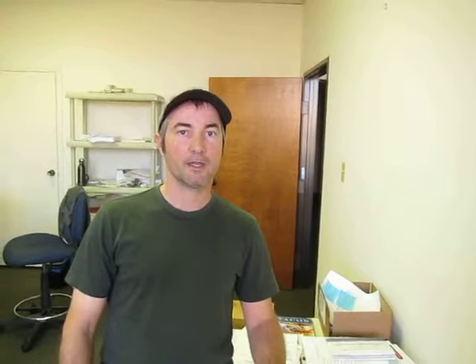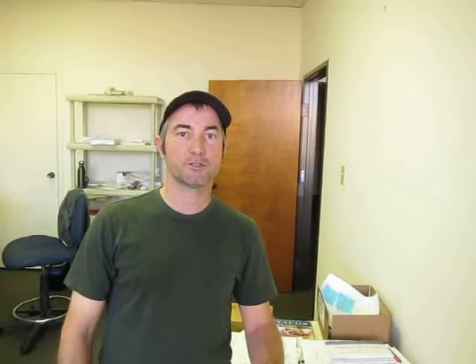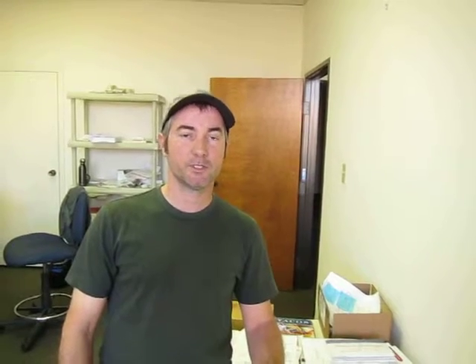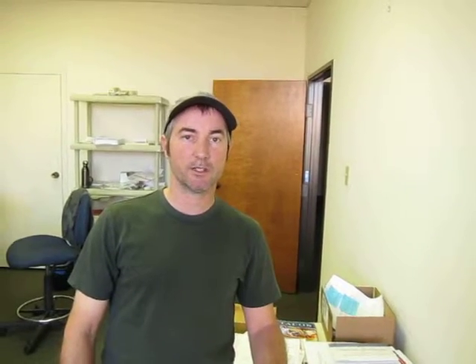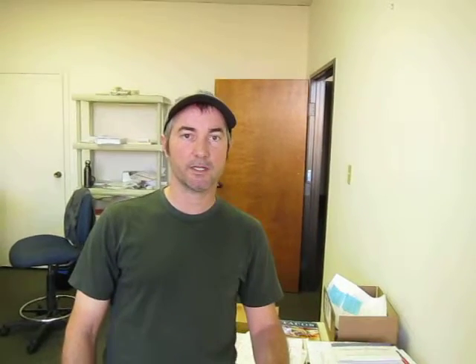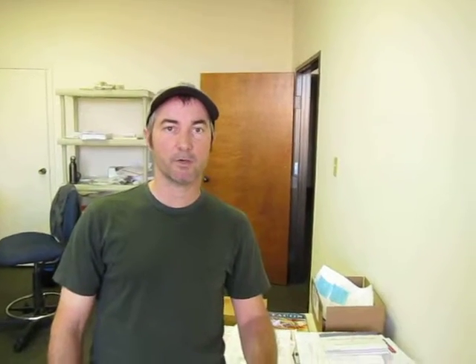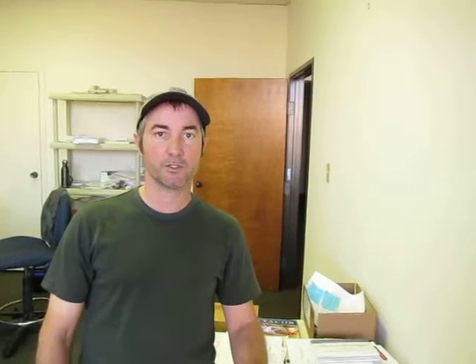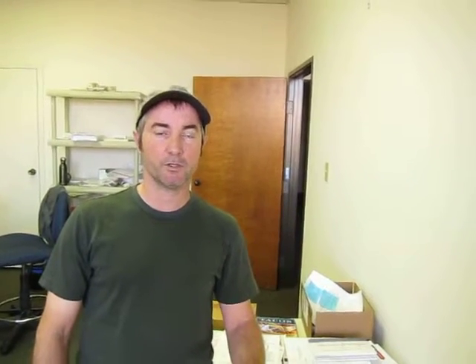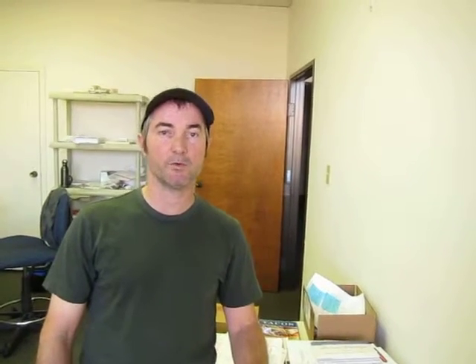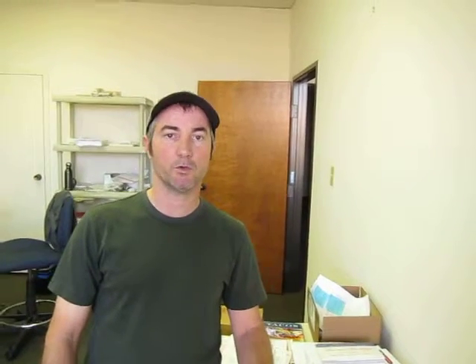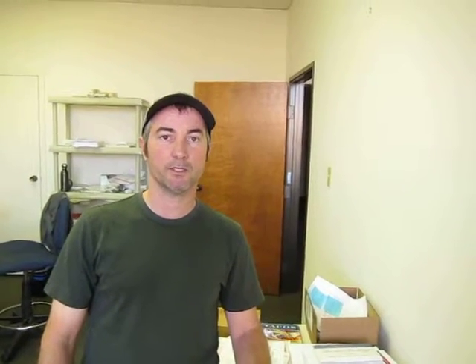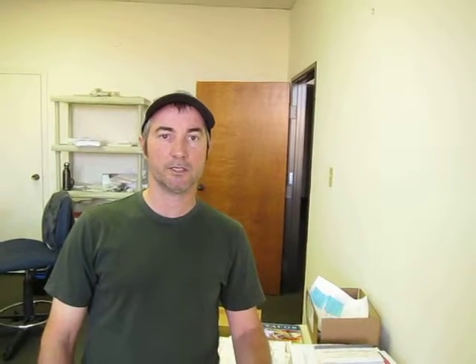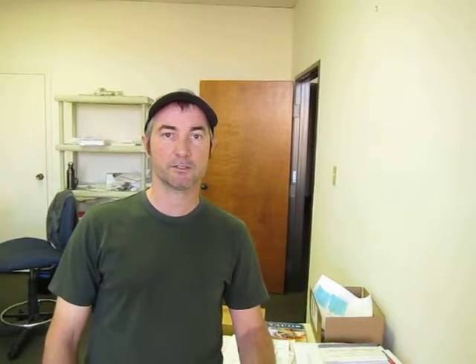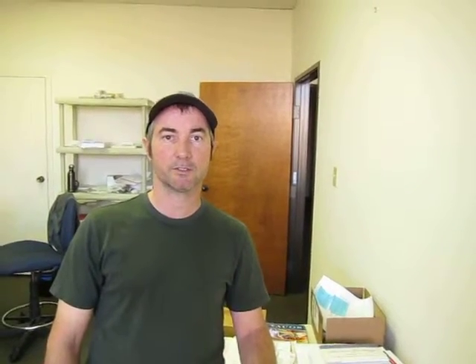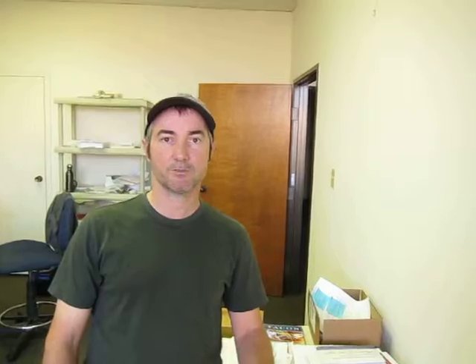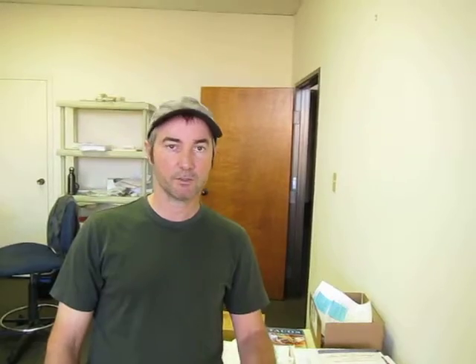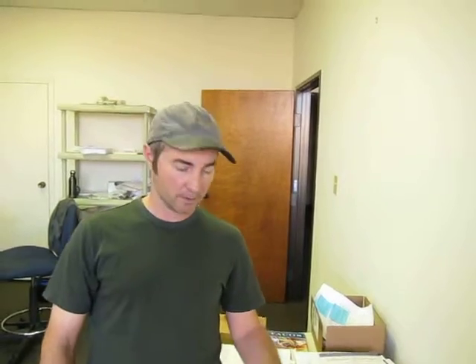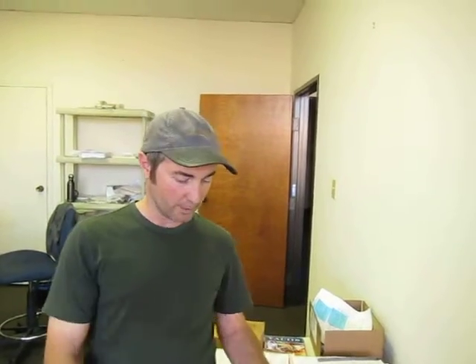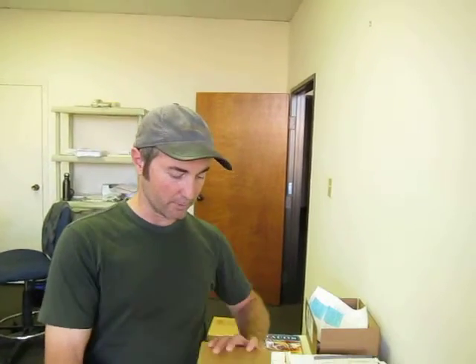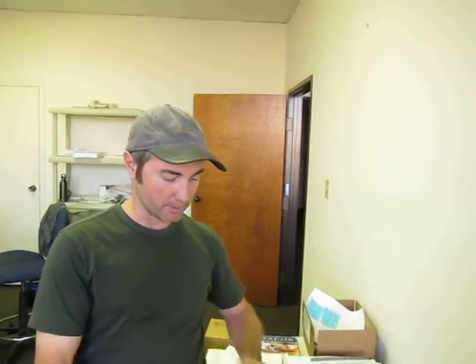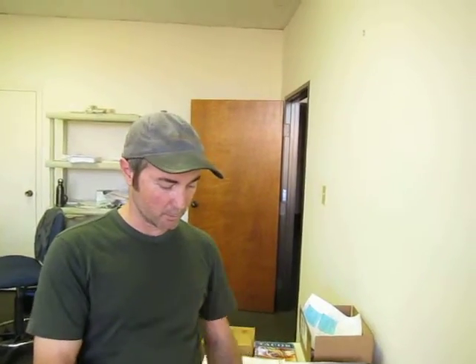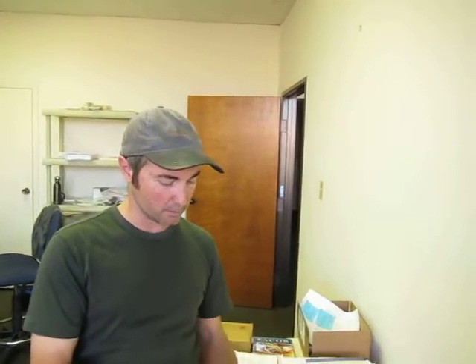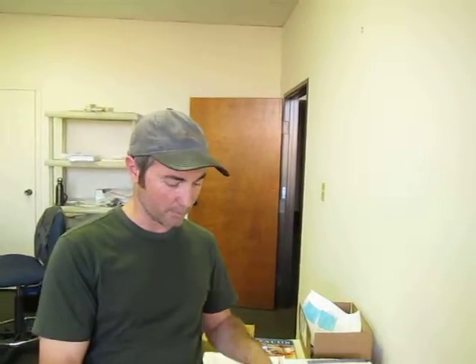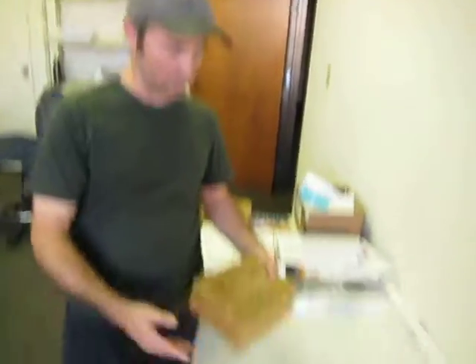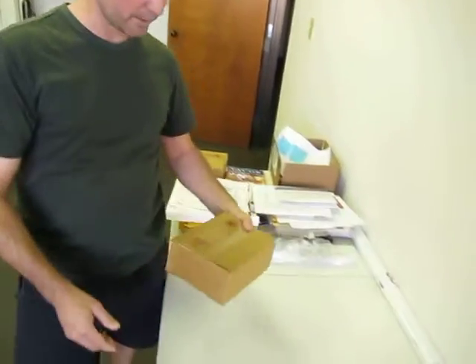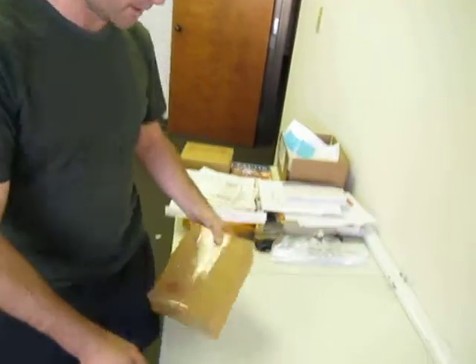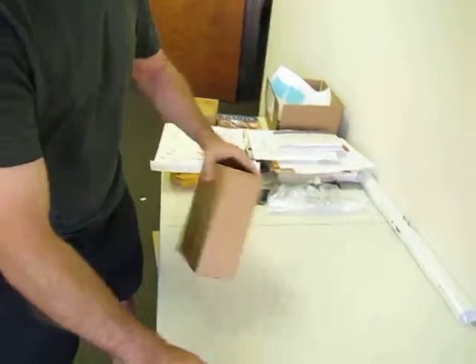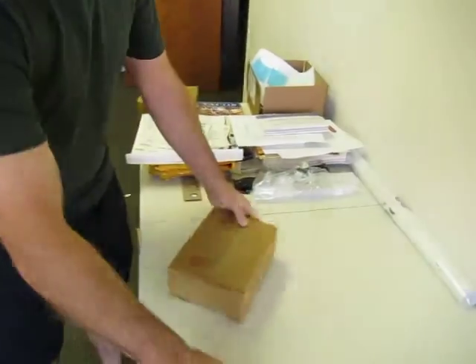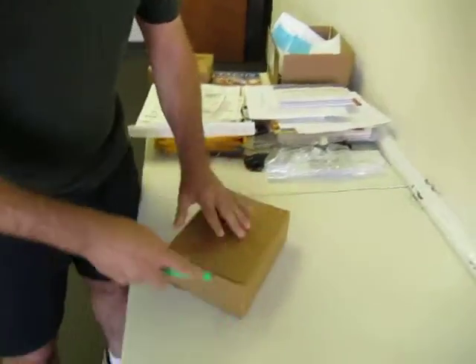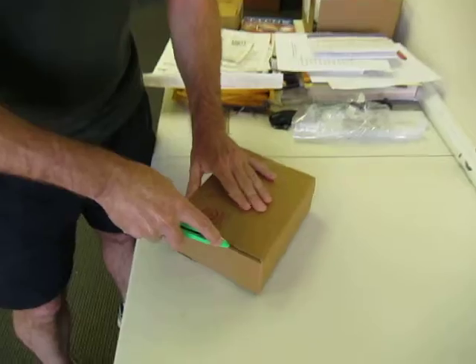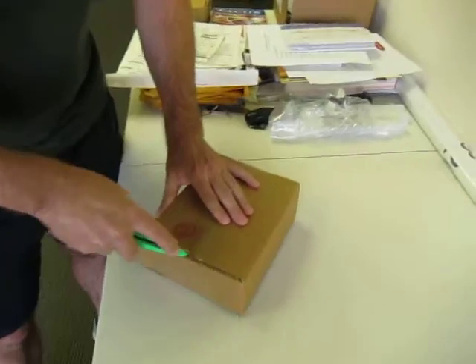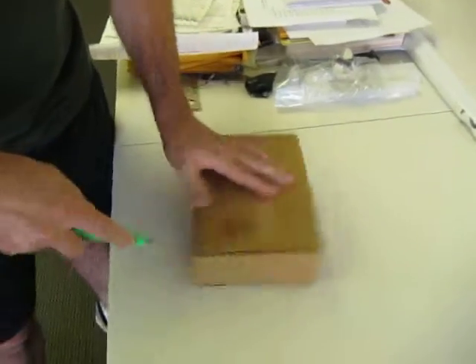Hey, this is Jim with Diesel Geek and today we're going to show you what you get when you order a Diesel Geek Sigma 6 shifter. So we have our nice small compact well packed box. I'm going to go ahead and open it up here.